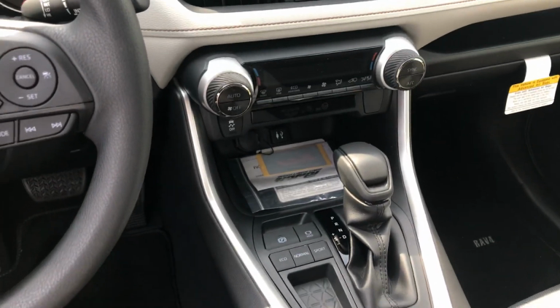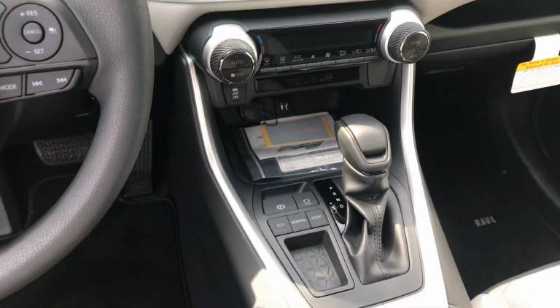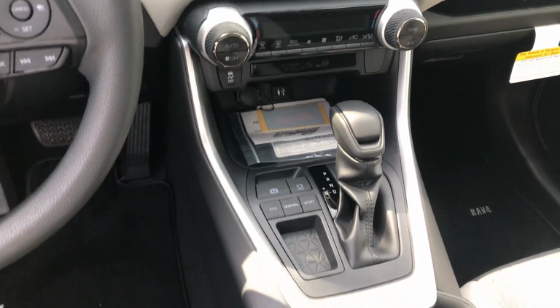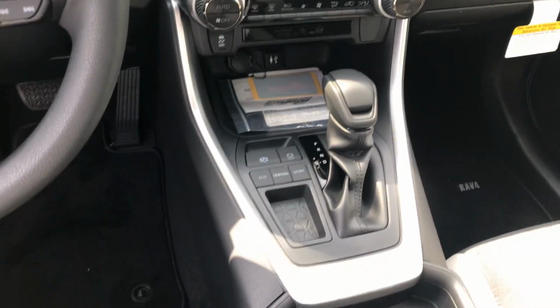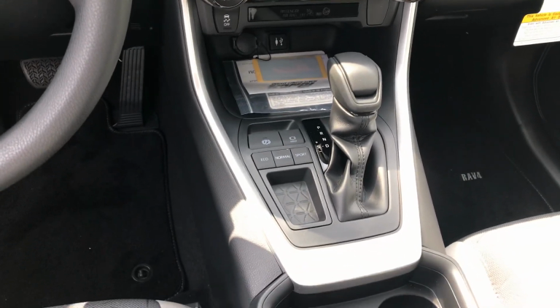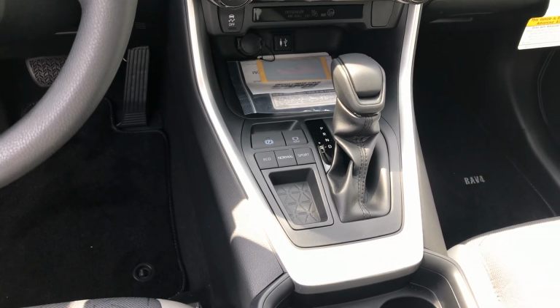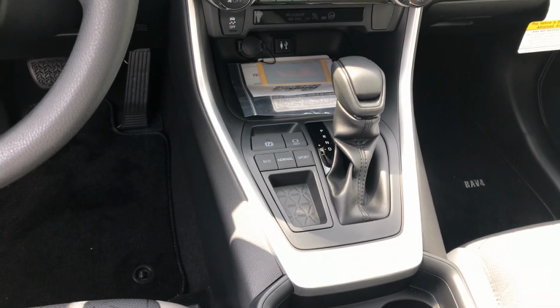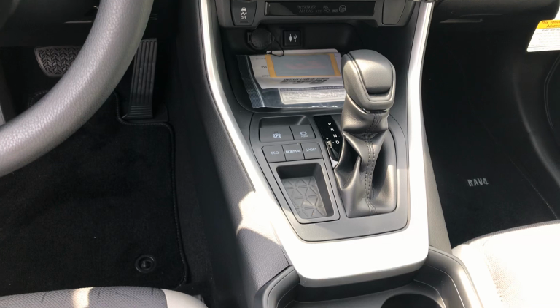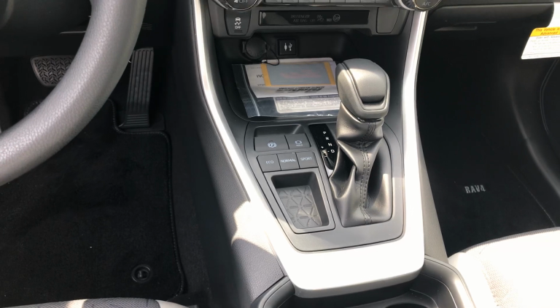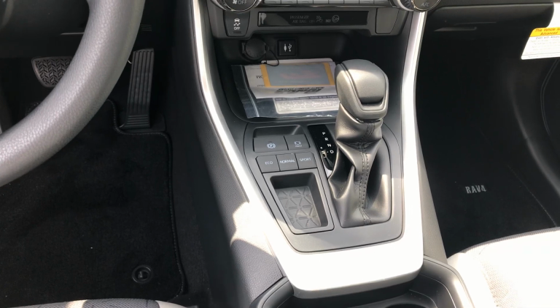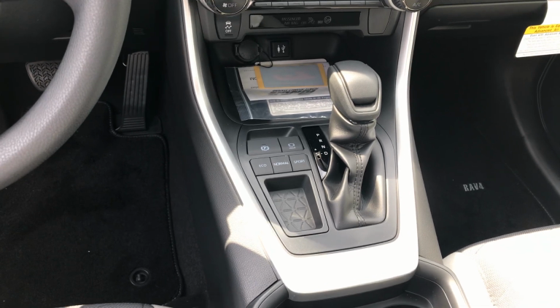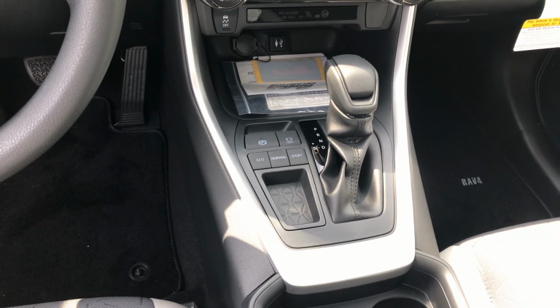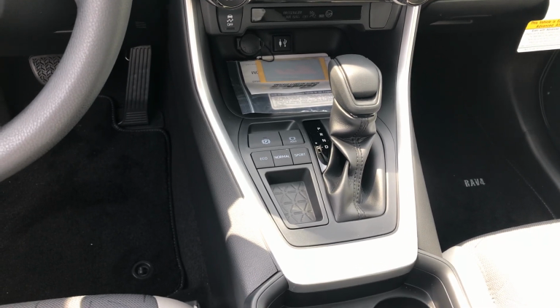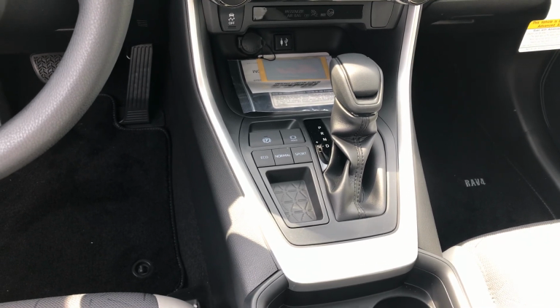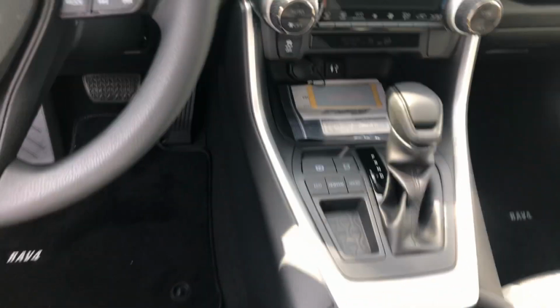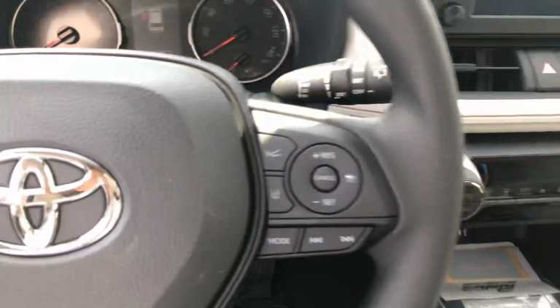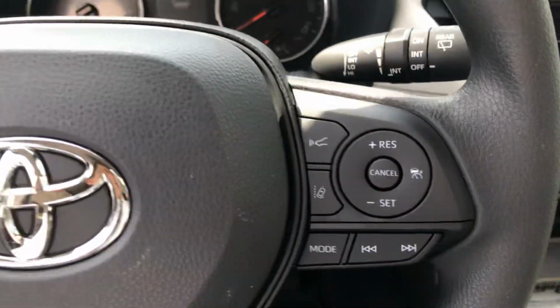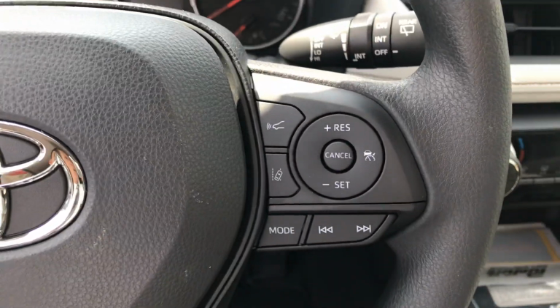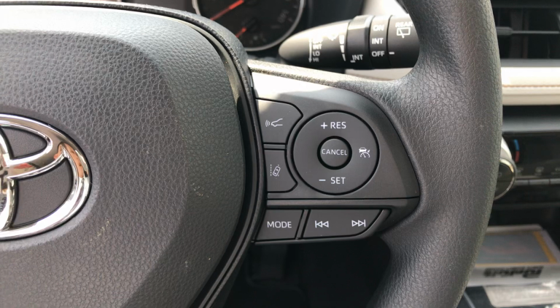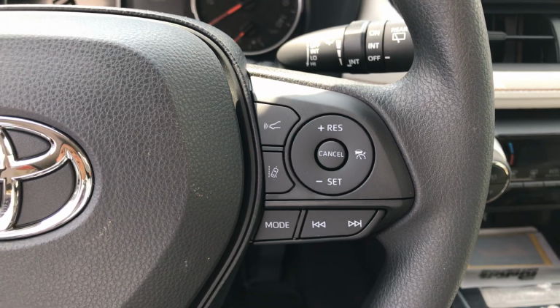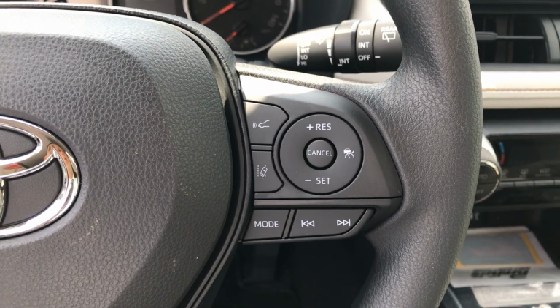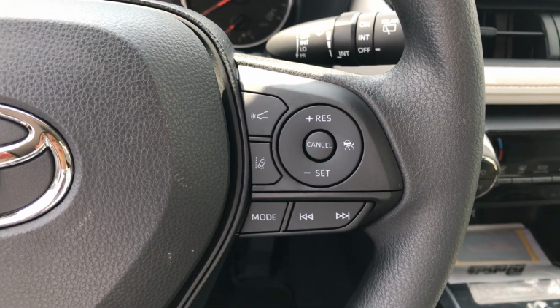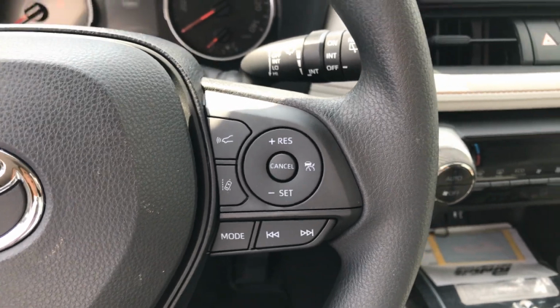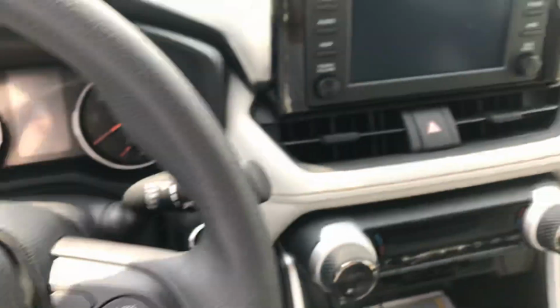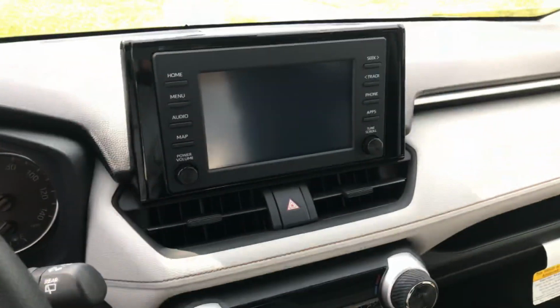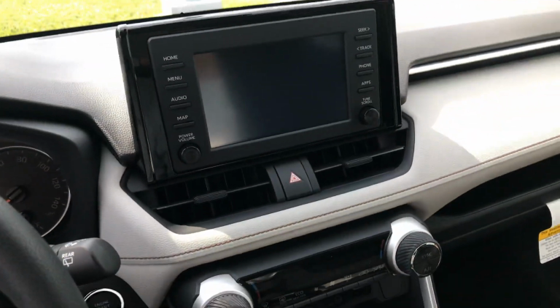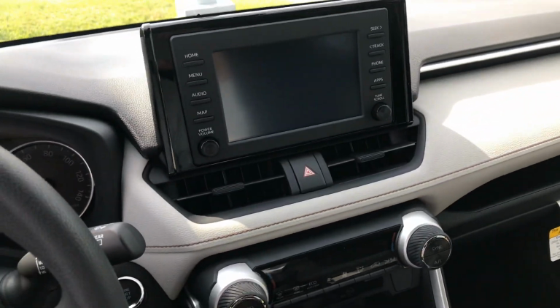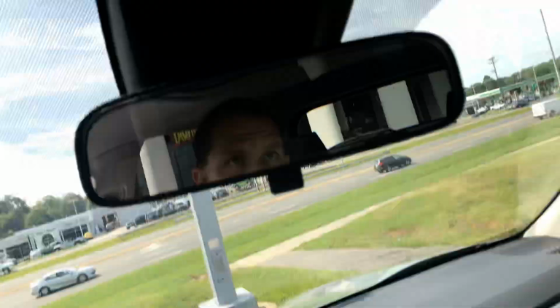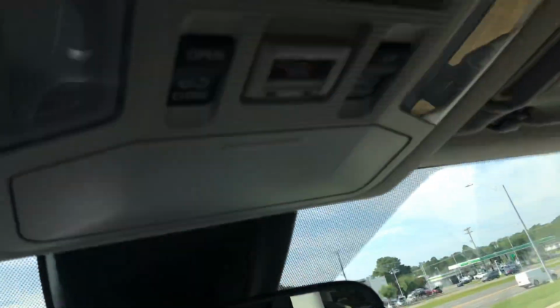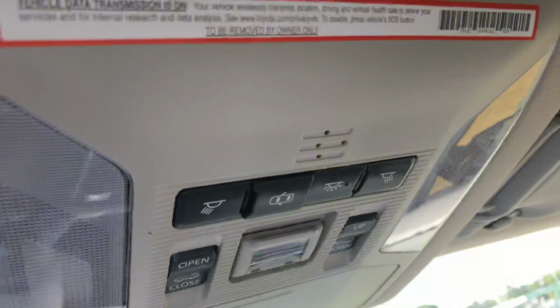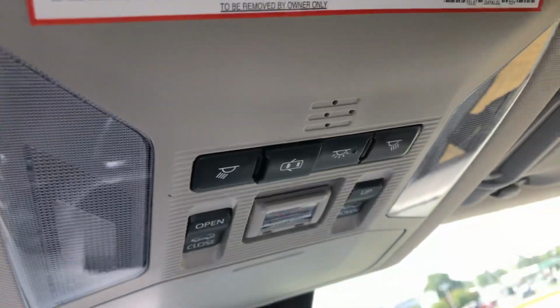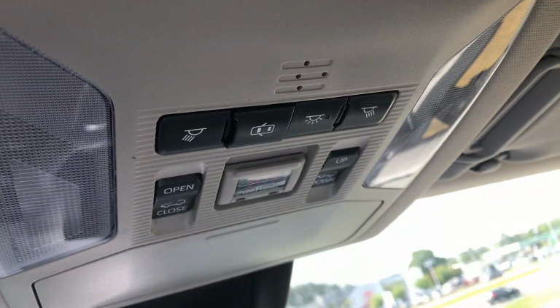This one's really the same as the one that Alex had shown you guys. You do have automatic parking brake, which is nice — electronic. You have all the lane departure, radar cruise control. Of course, Apple CarPlay. You do have a safety connect system.